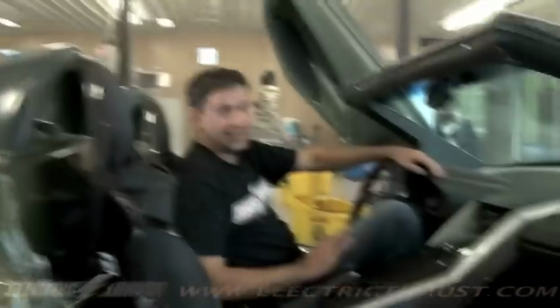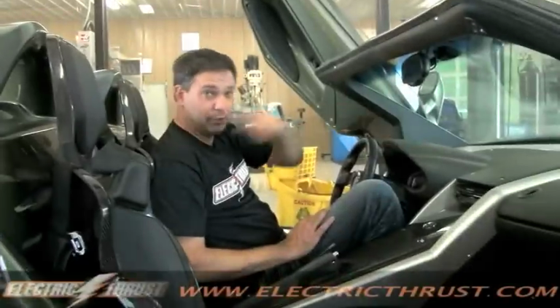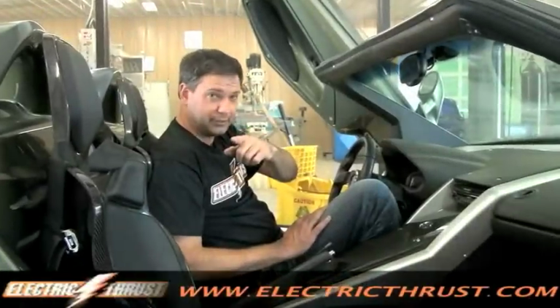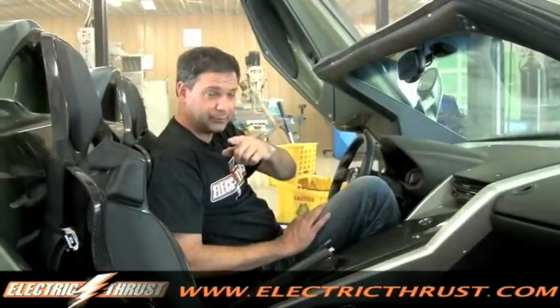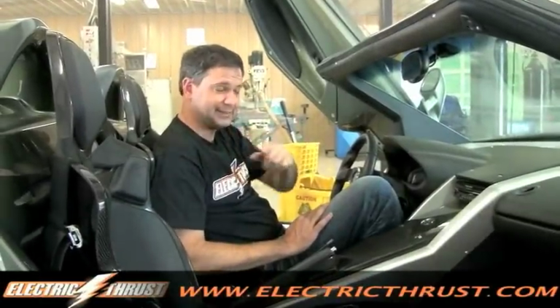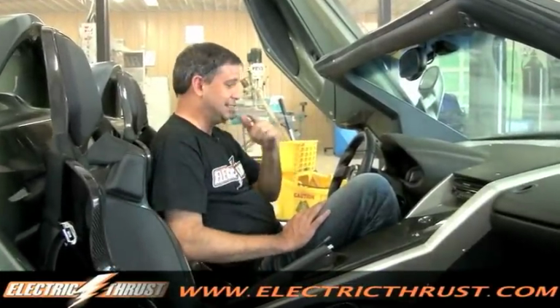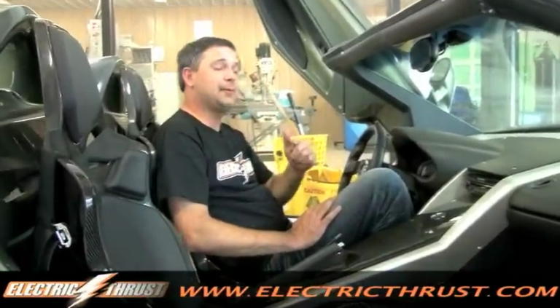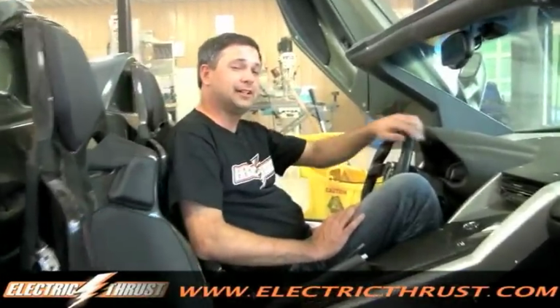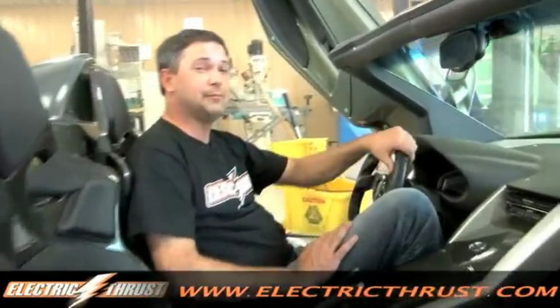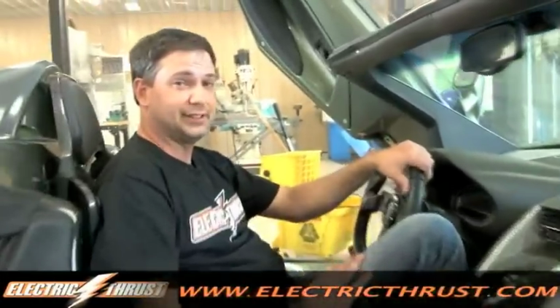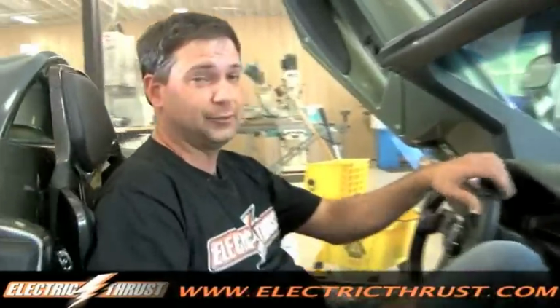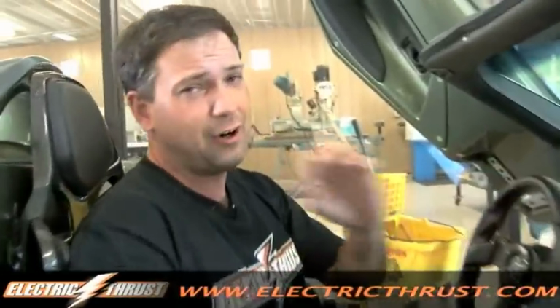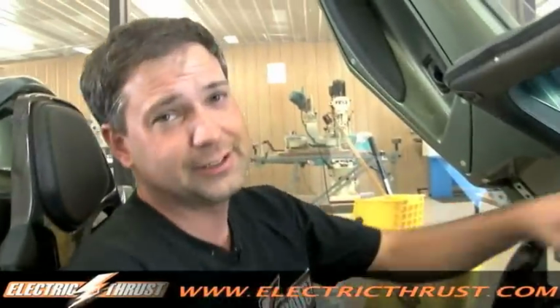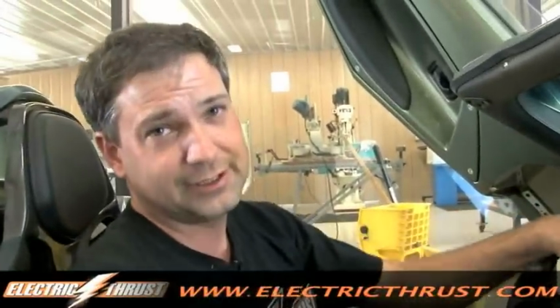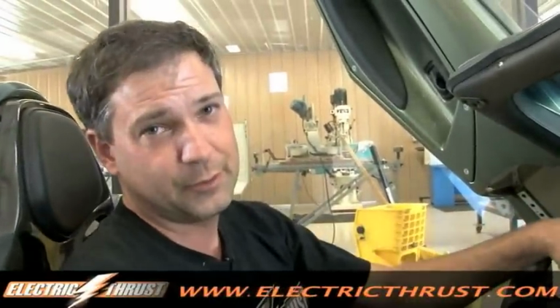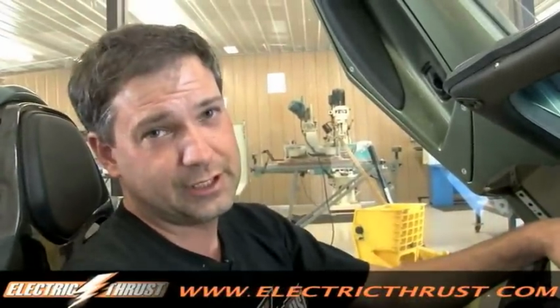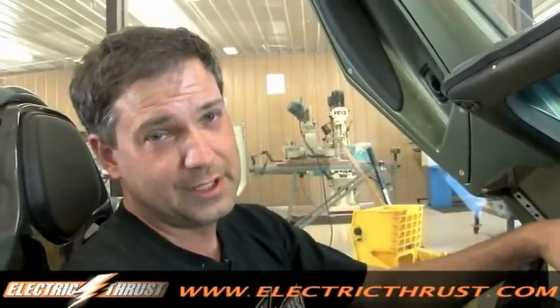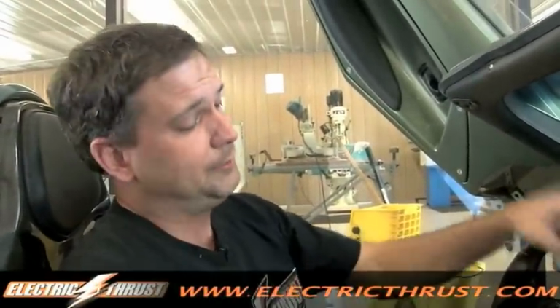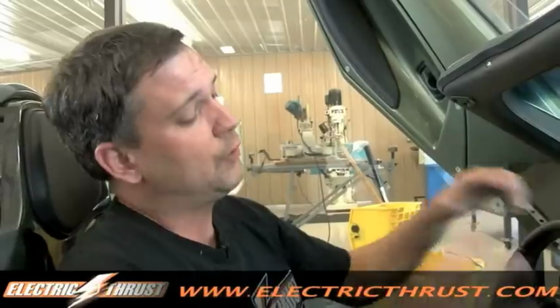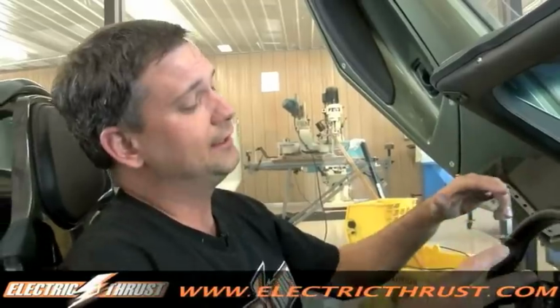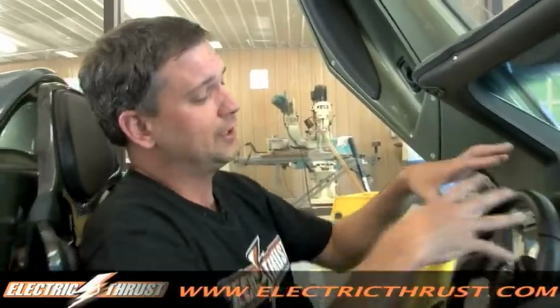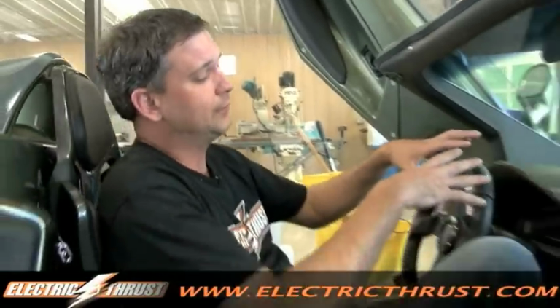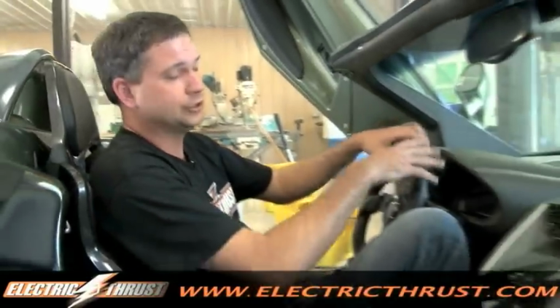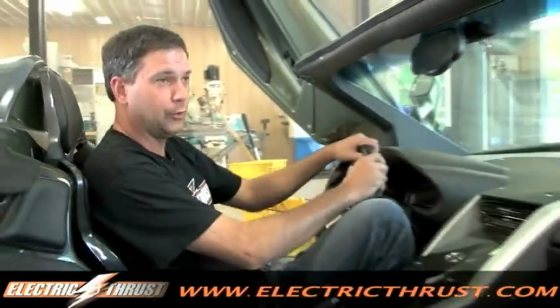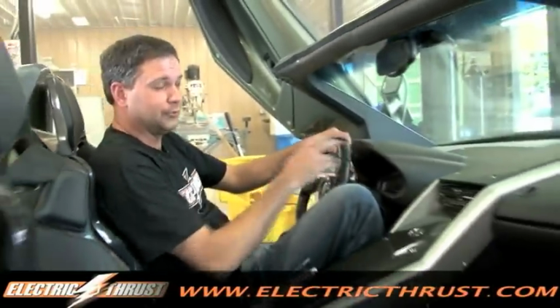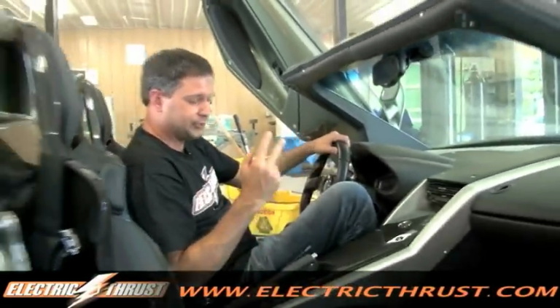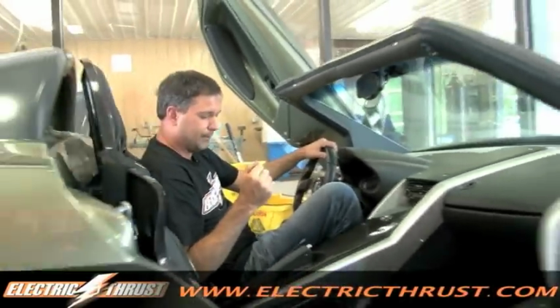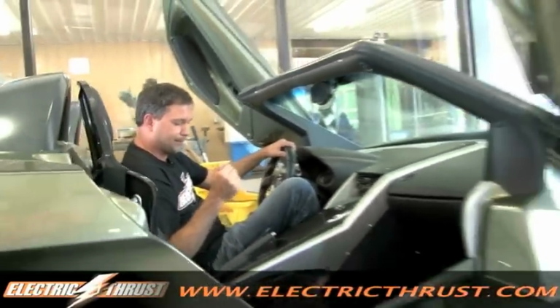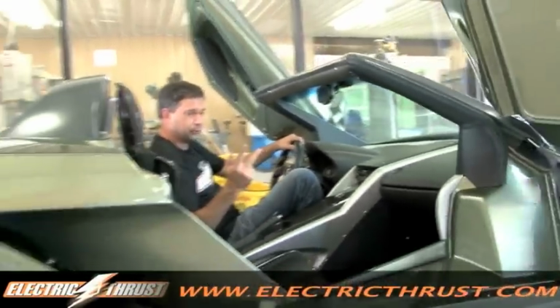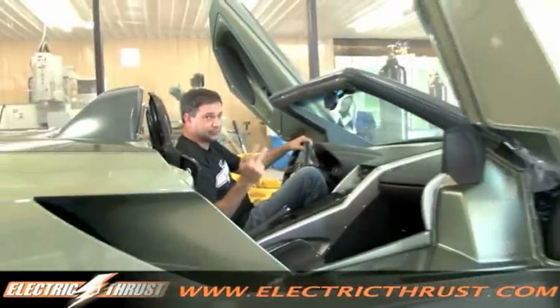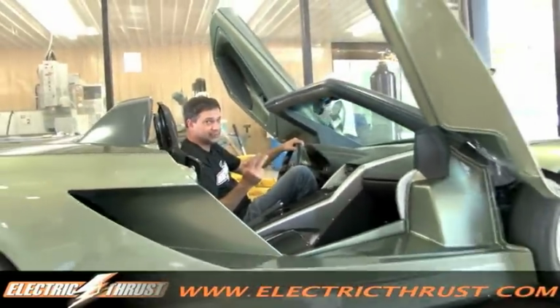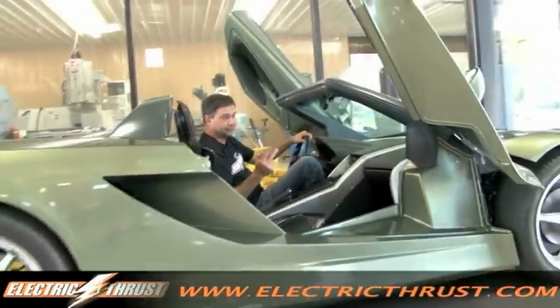Hey, welcome to Electric Thrust. The shop around here has been buzzing lately. We've got all kinds of projects we've been working on, and the main one right here — we're trying to get ready for a show in about two weeks.